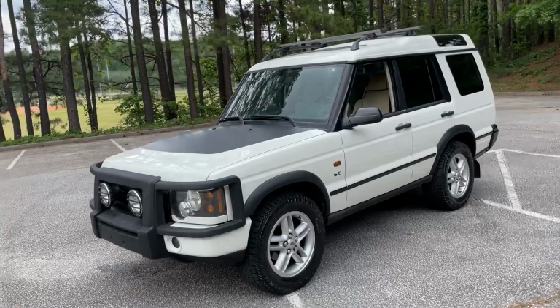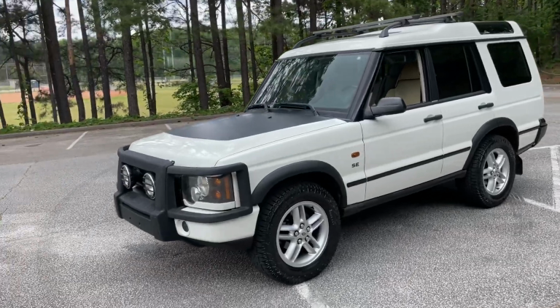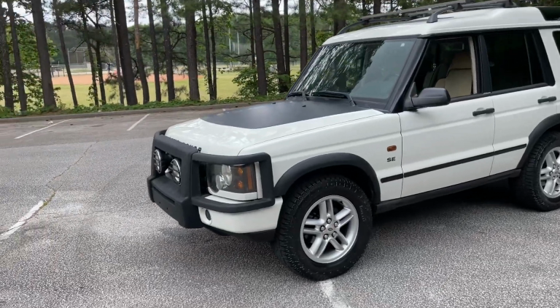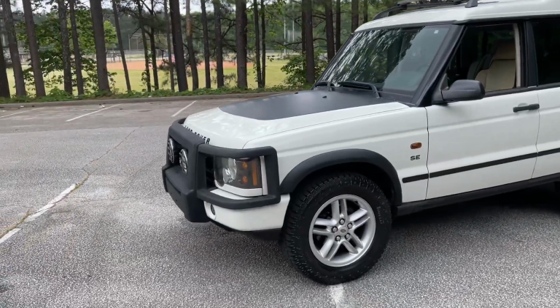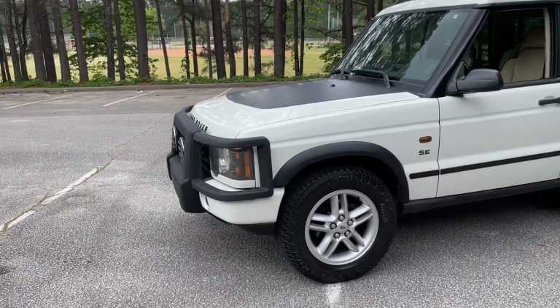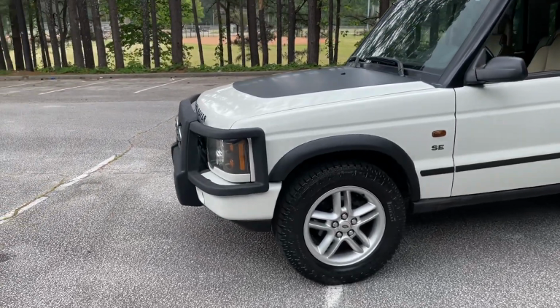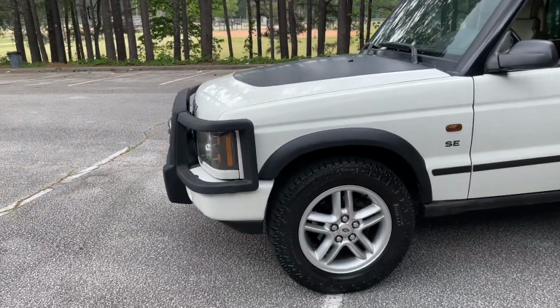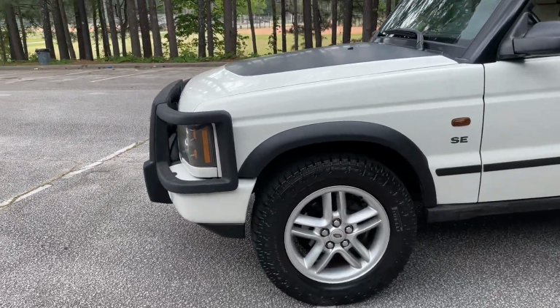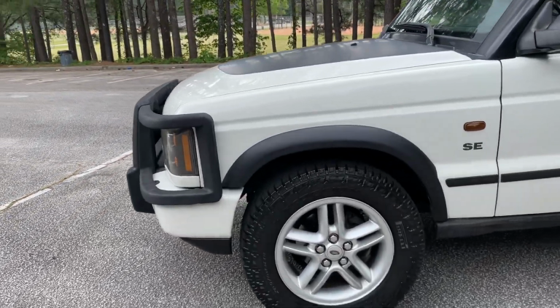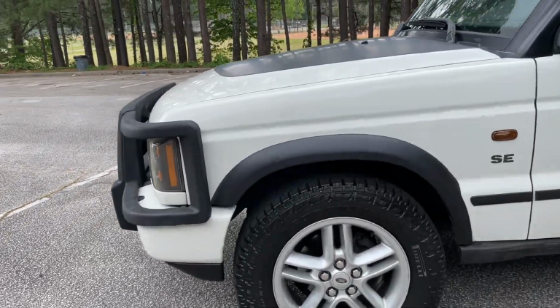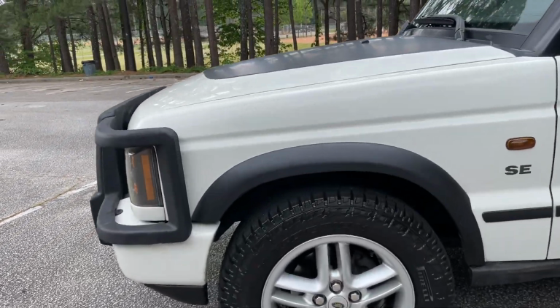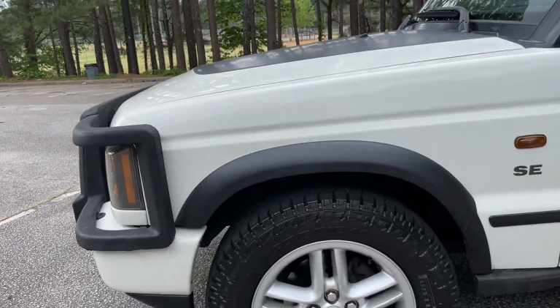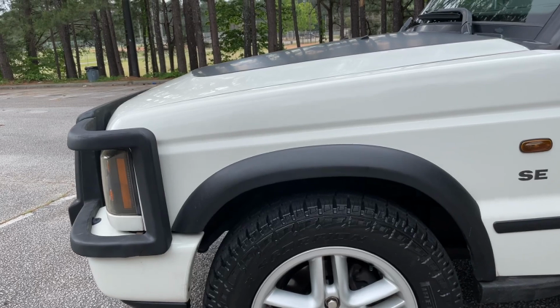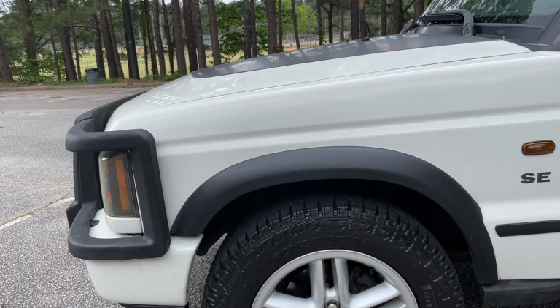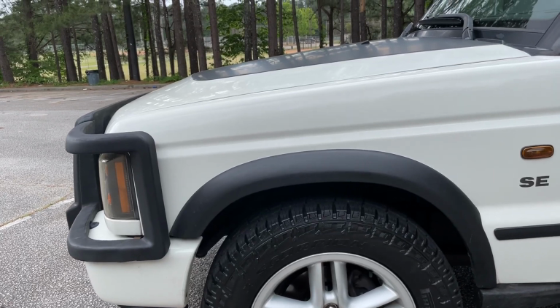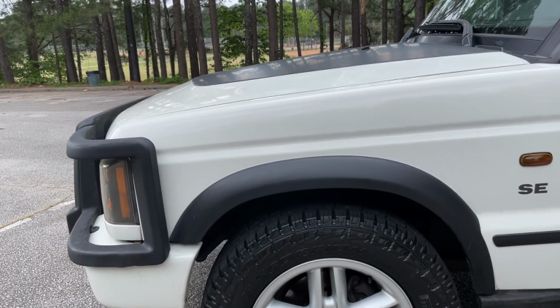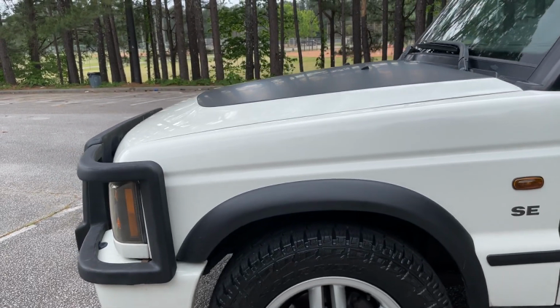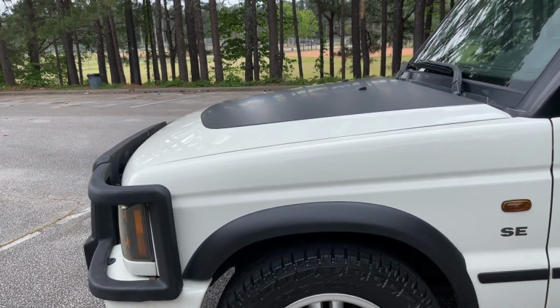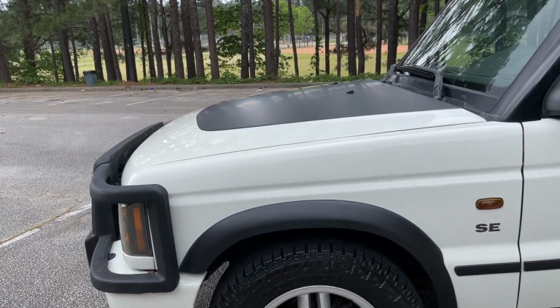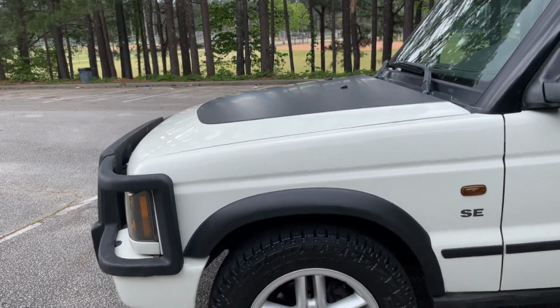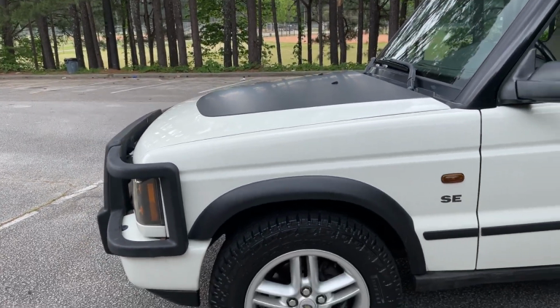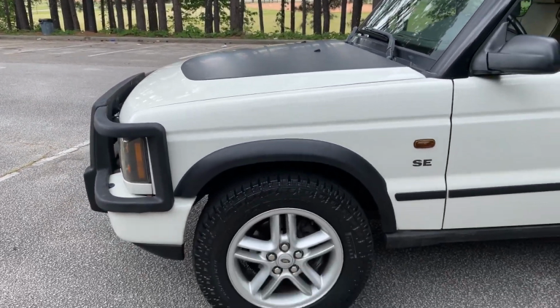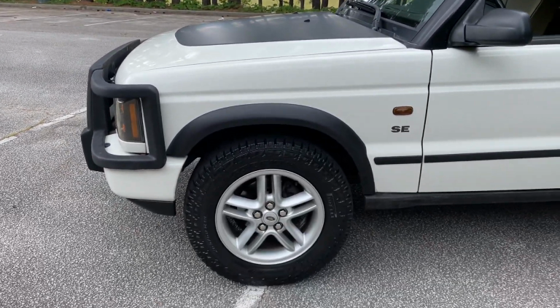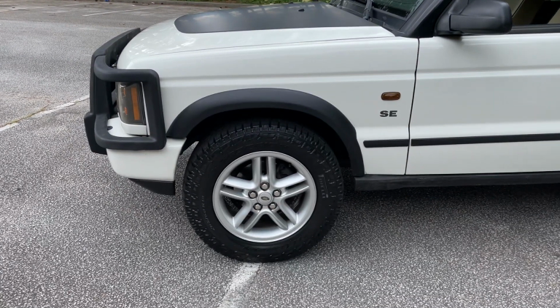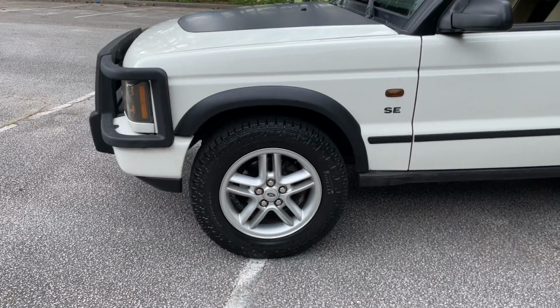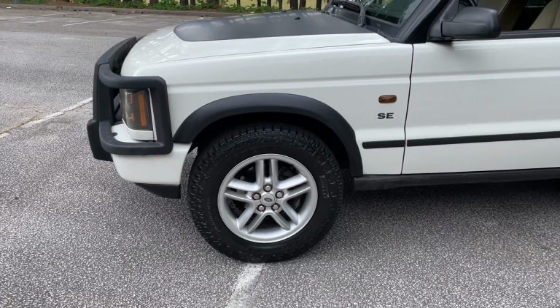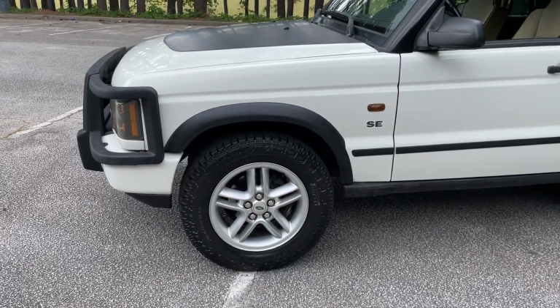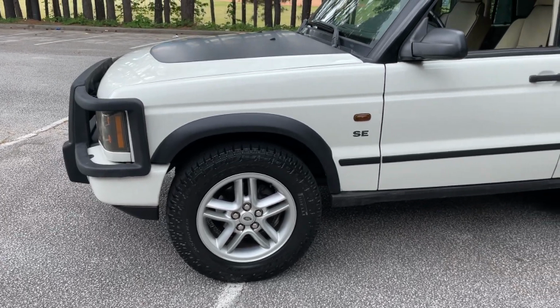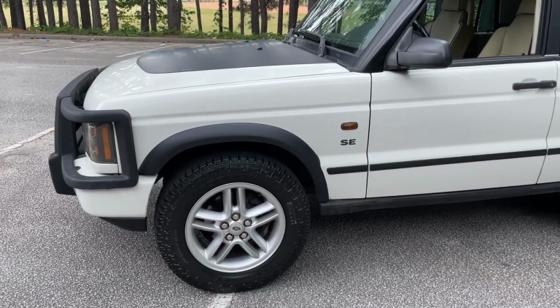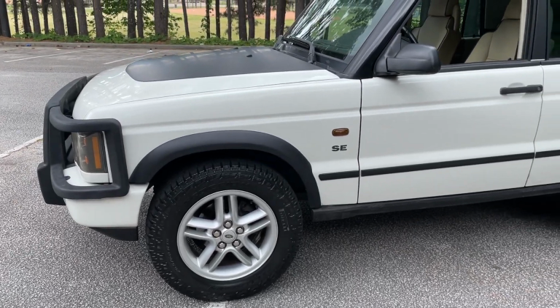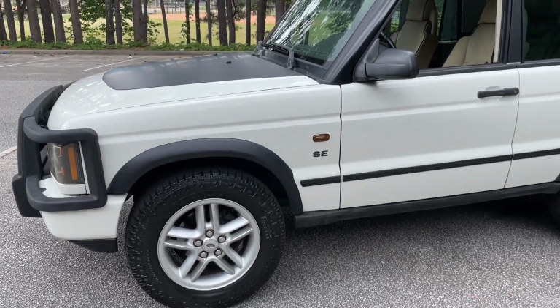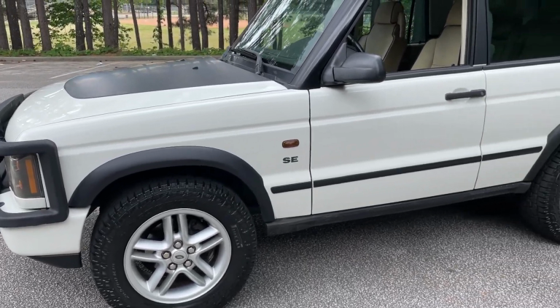We've put some nice tires on it — these are the Pirelli Scorpion AT3s, a nice dual off-road/on-road tire, and just great looking too, I might add.